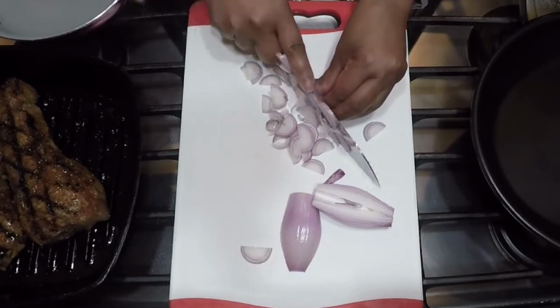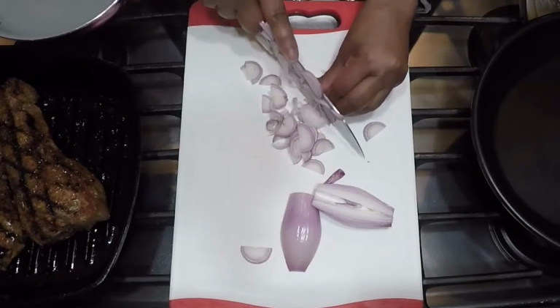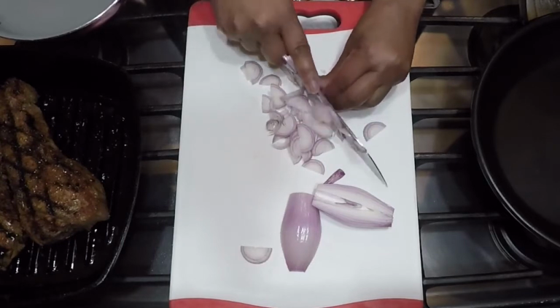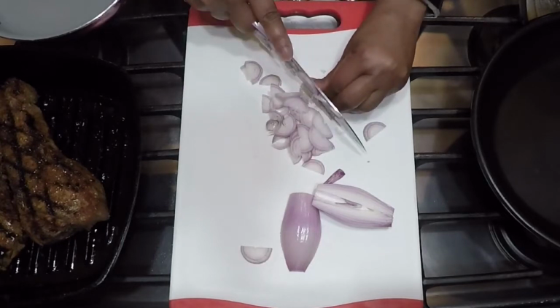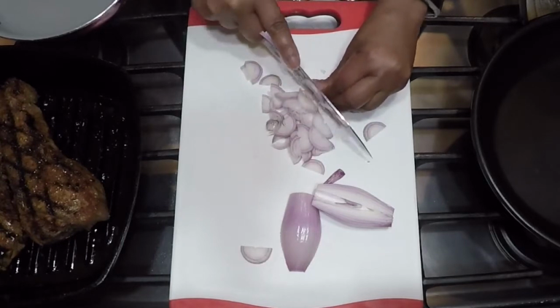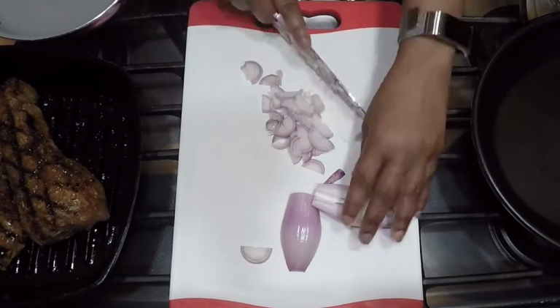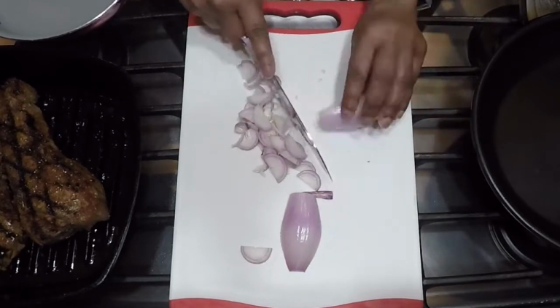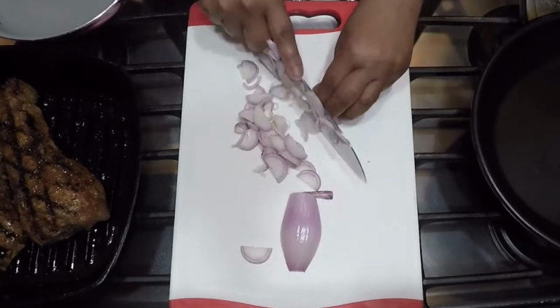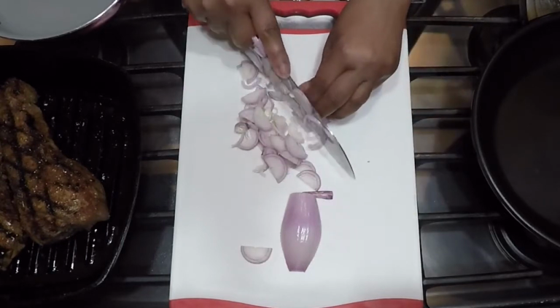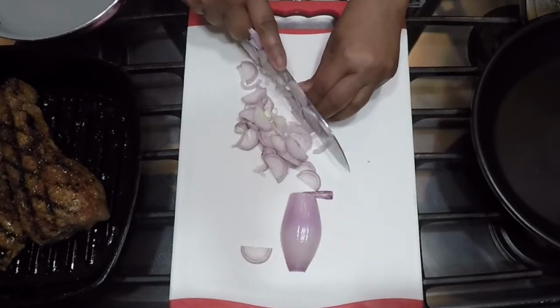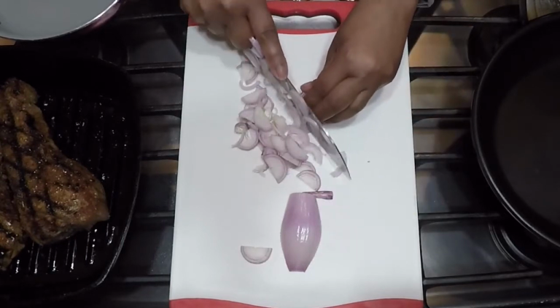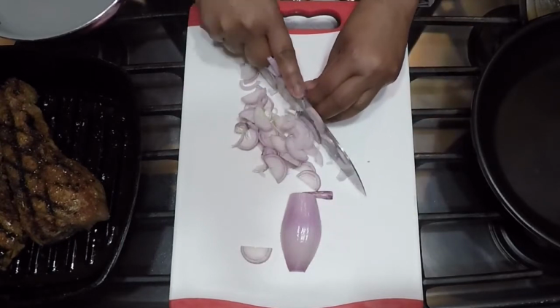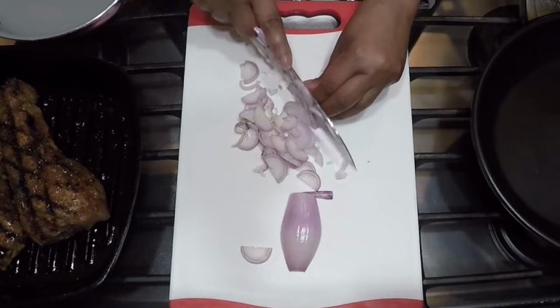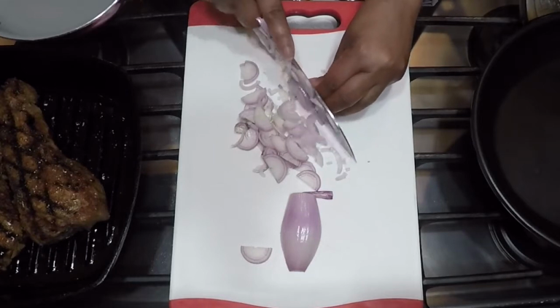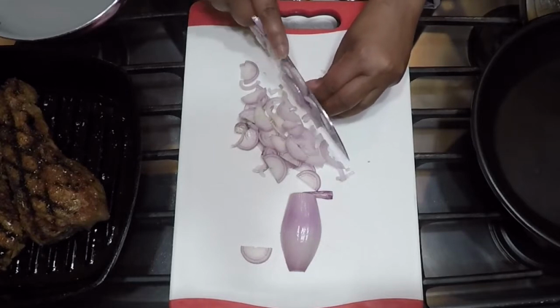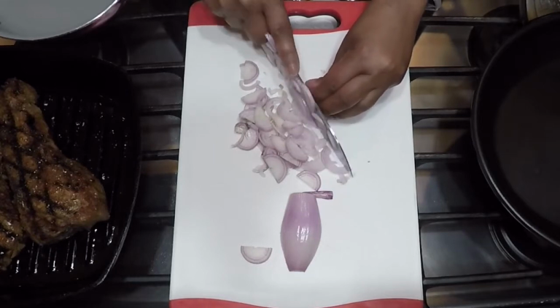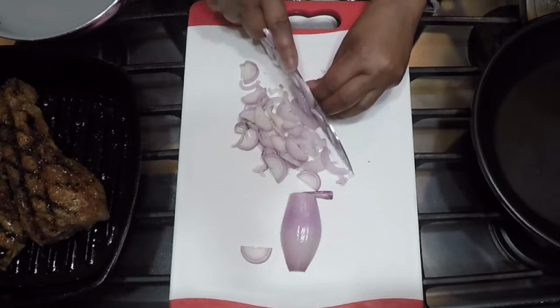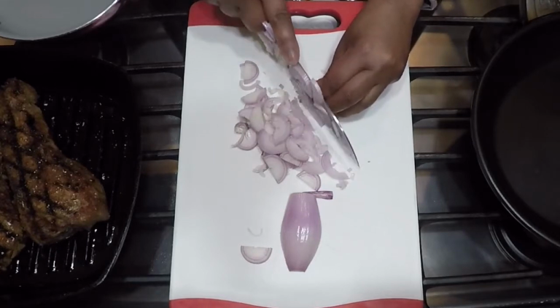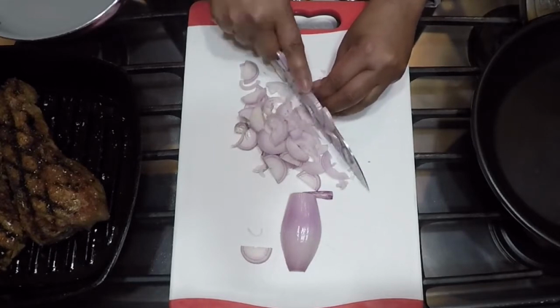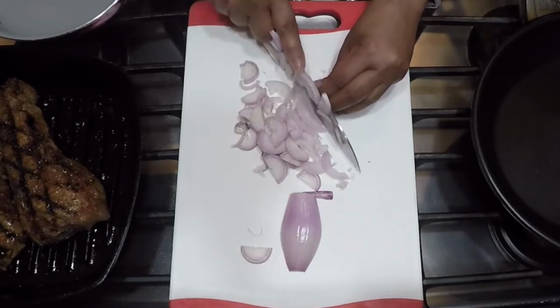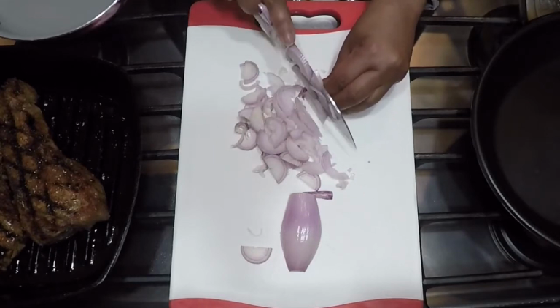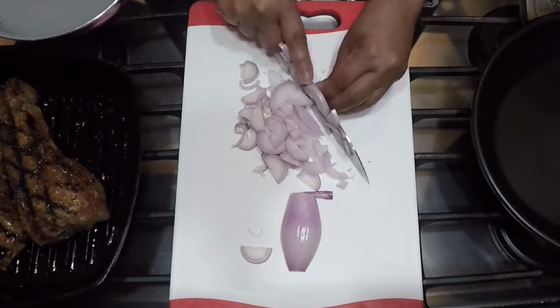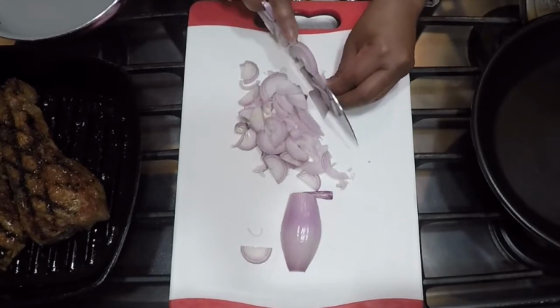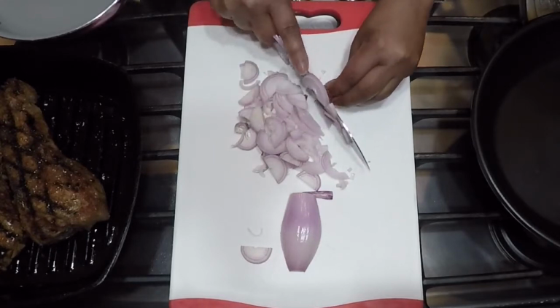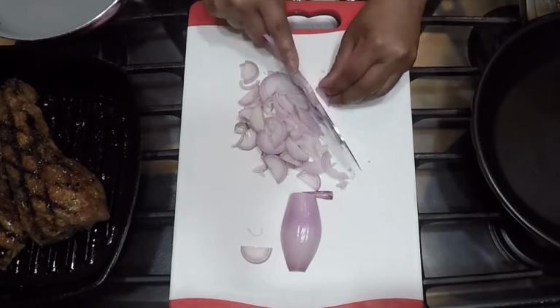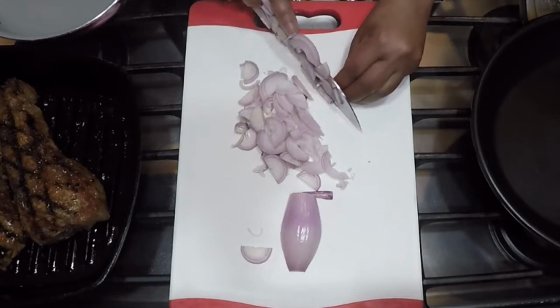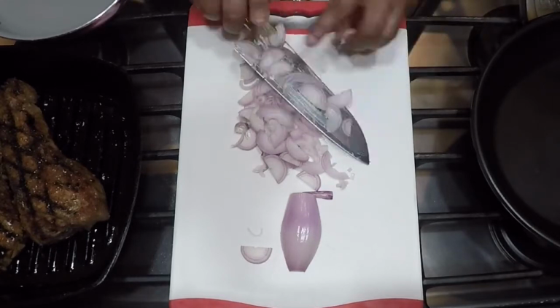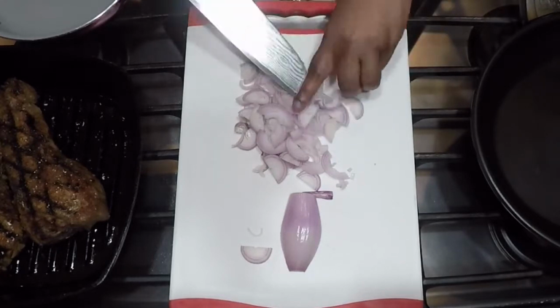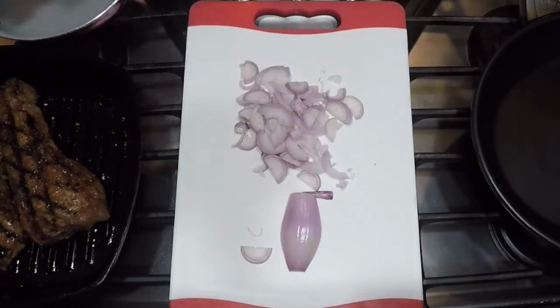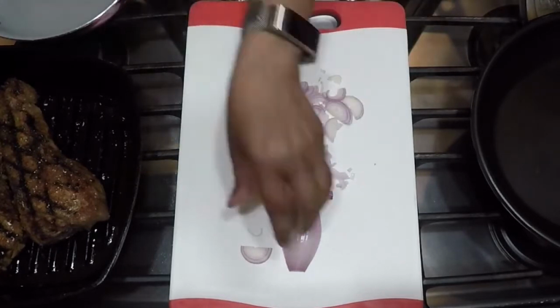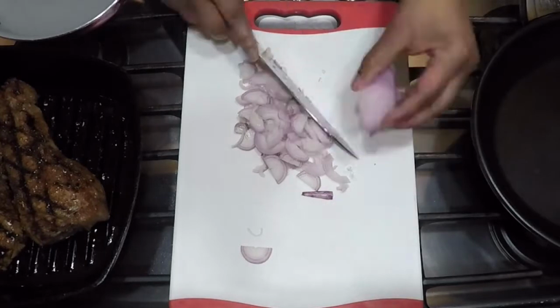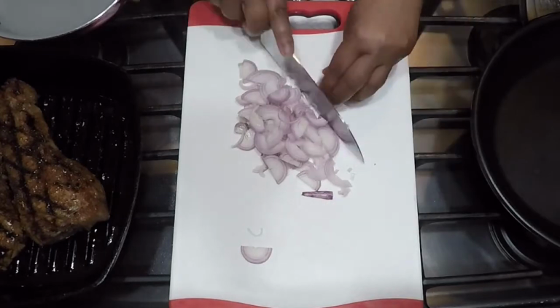I'm going to slice up the shallots and the garlic, then add my mushrooms, some thyme, a little bit of butter, and some olive oil.